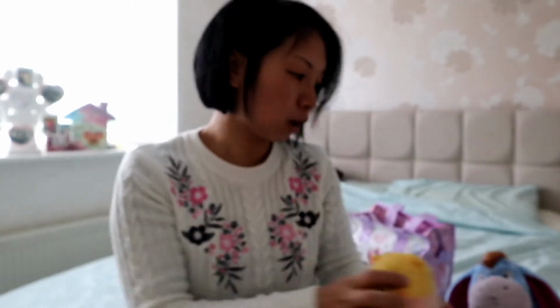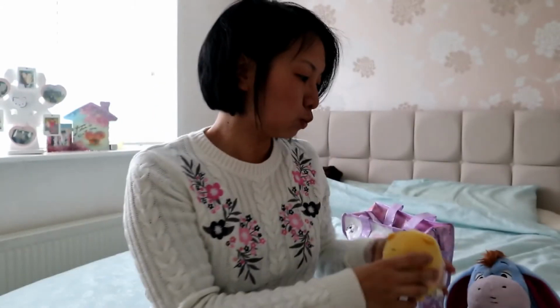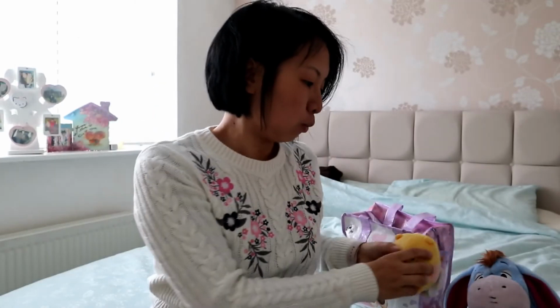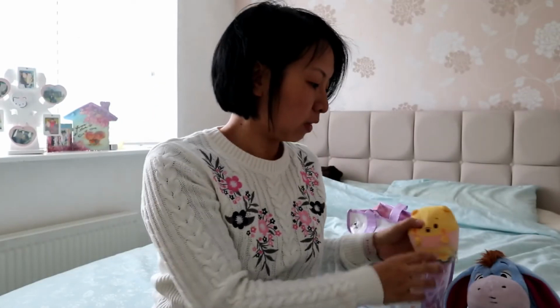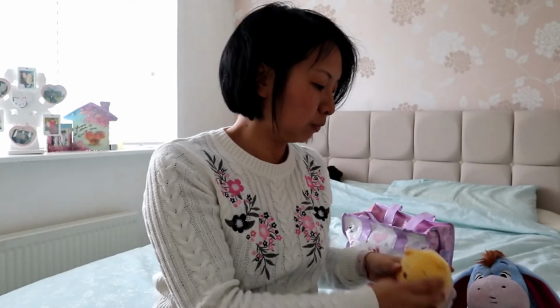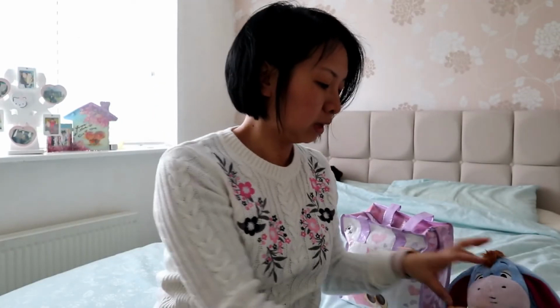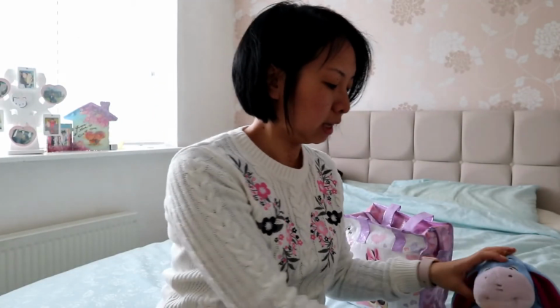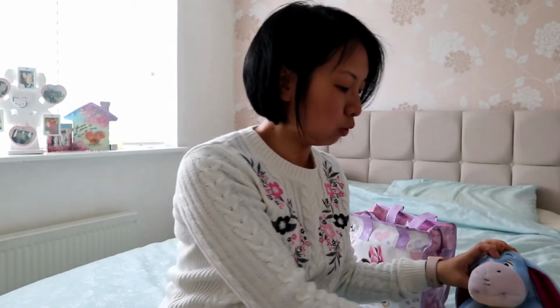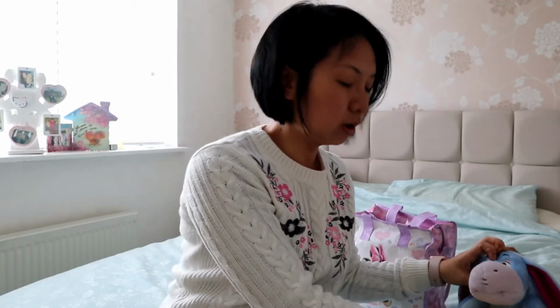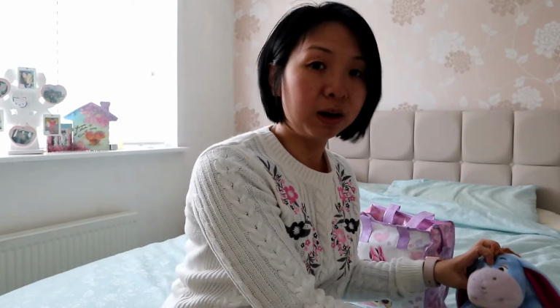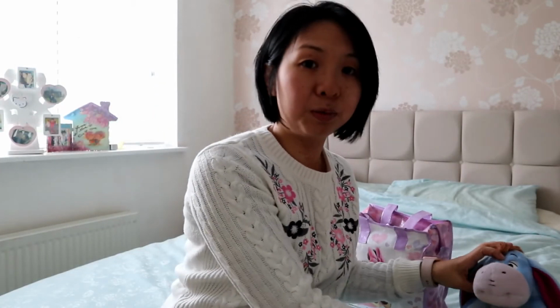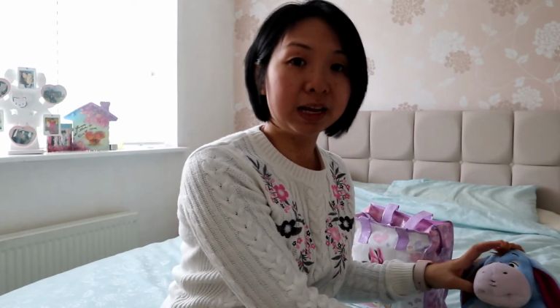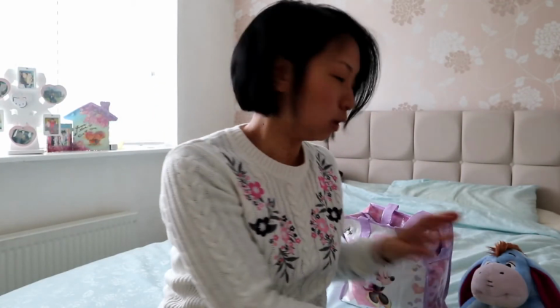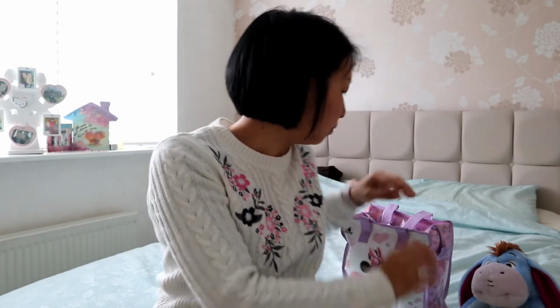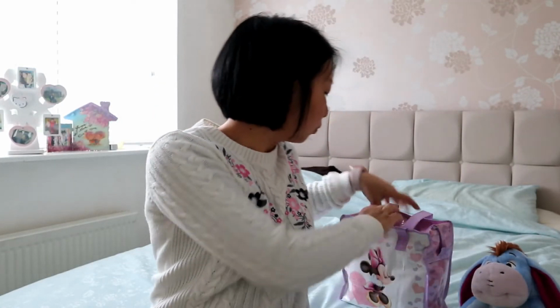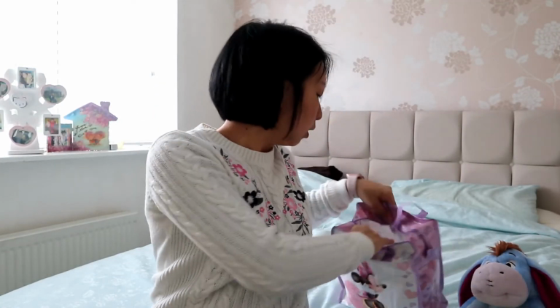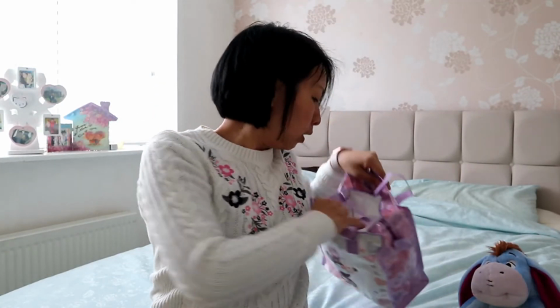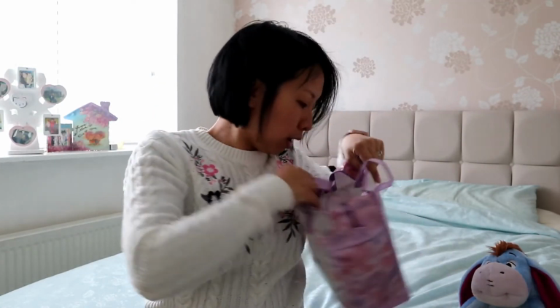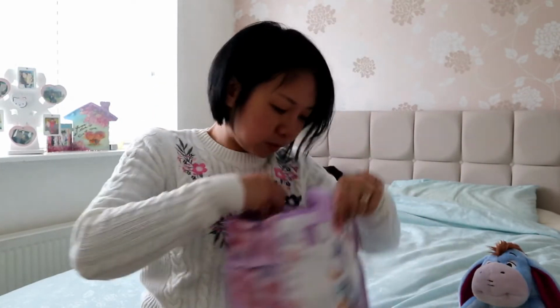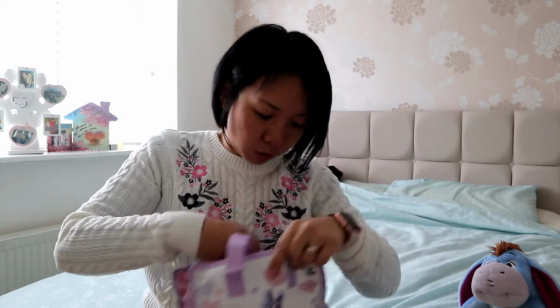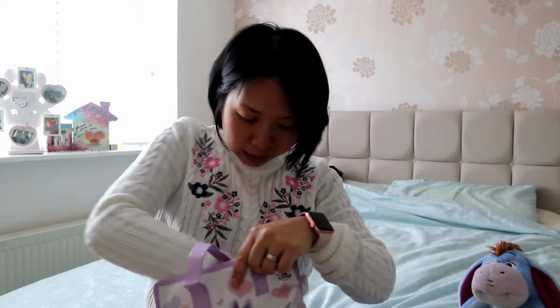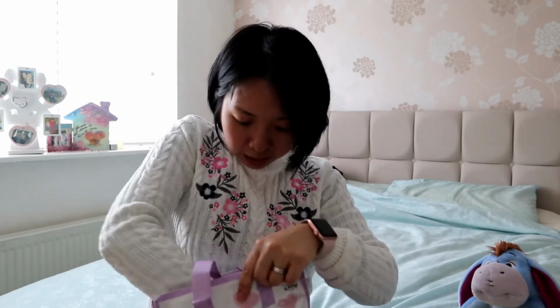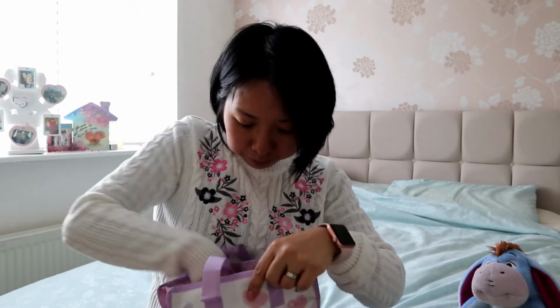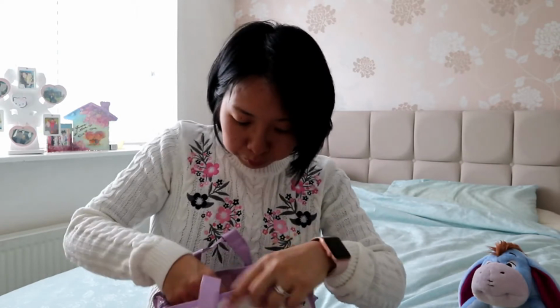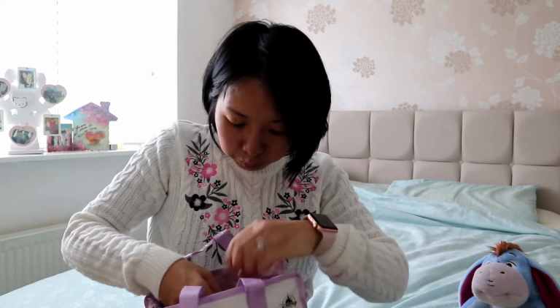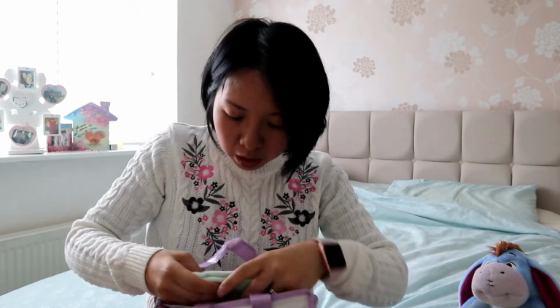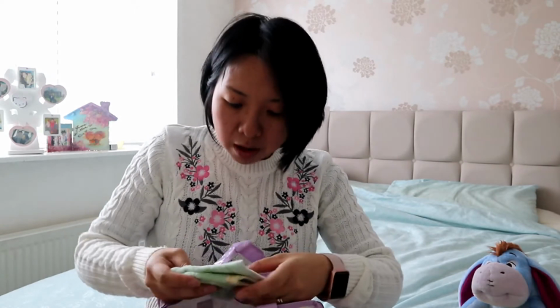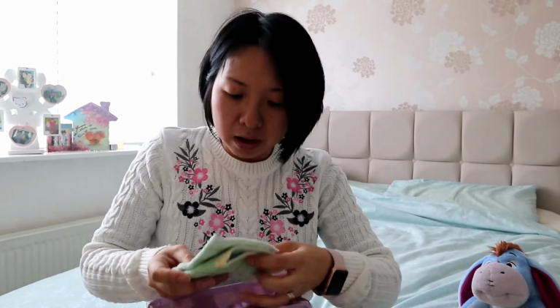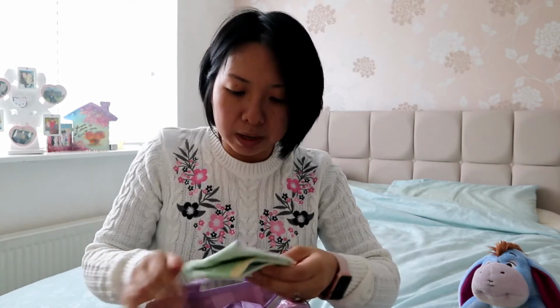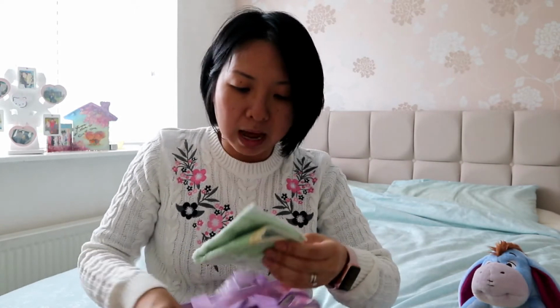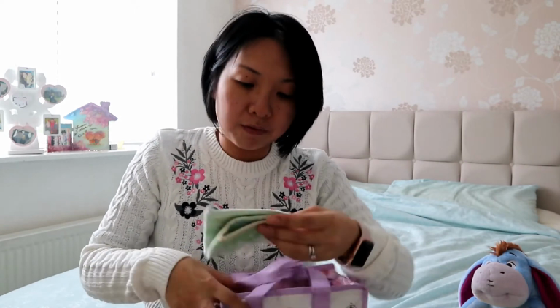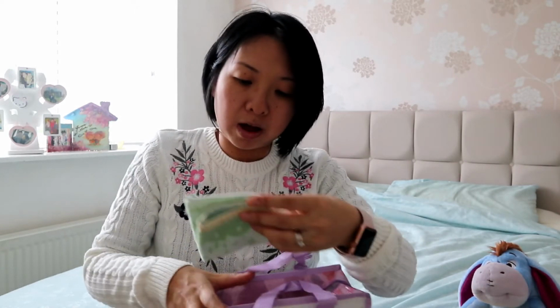There you go — little Winnie! So that goes well with Eeyore: little Winnie and Eeyore. What else have I got in here?